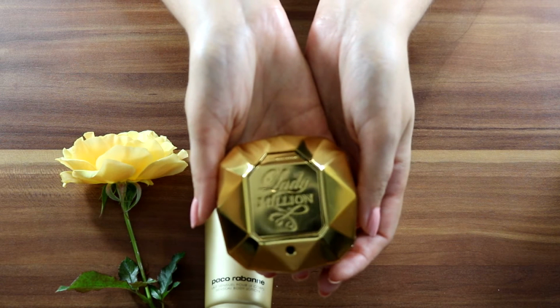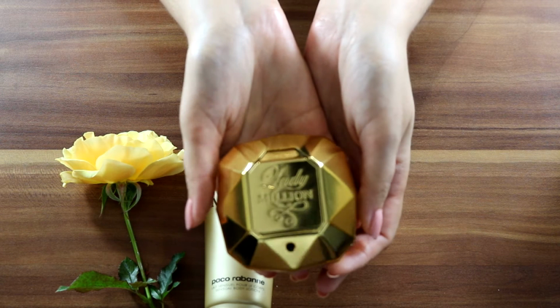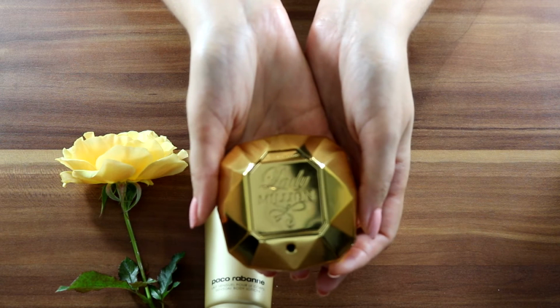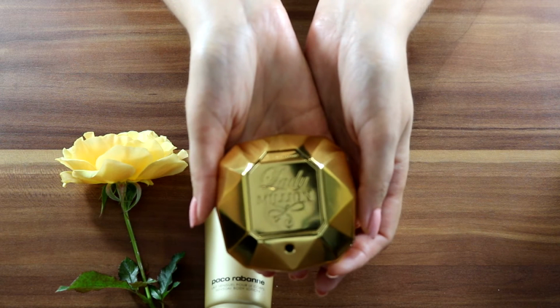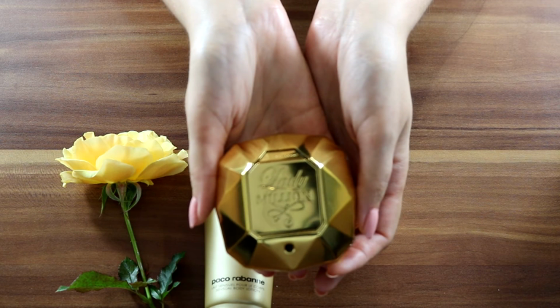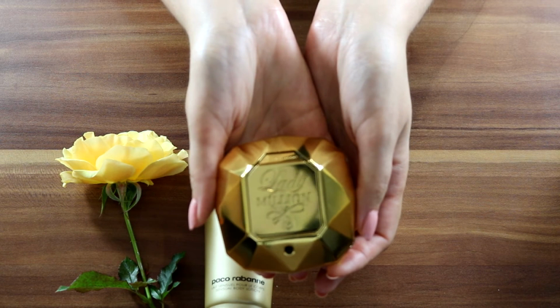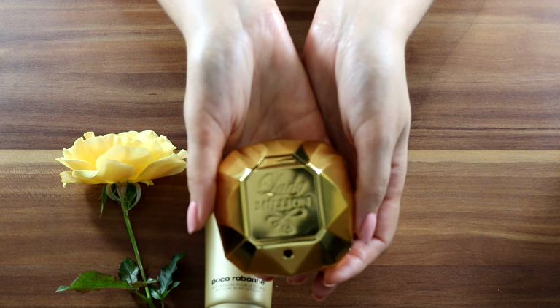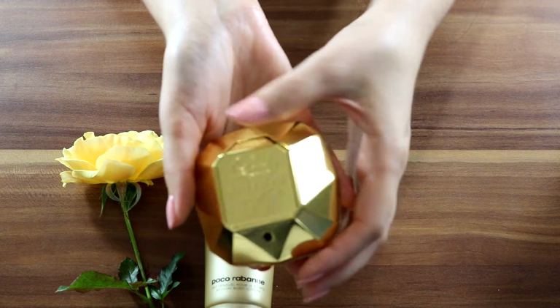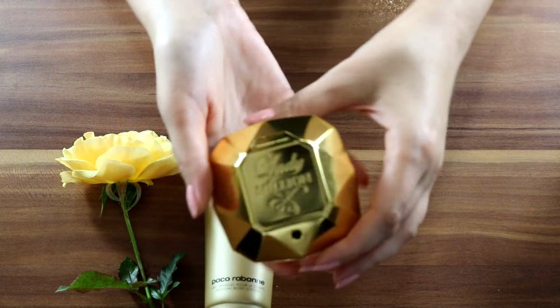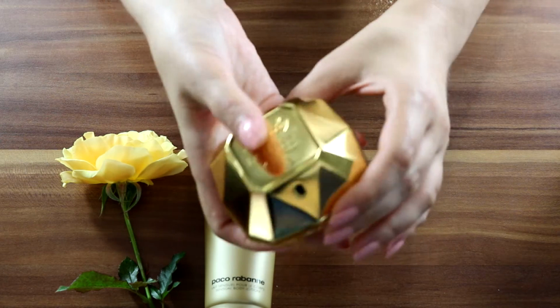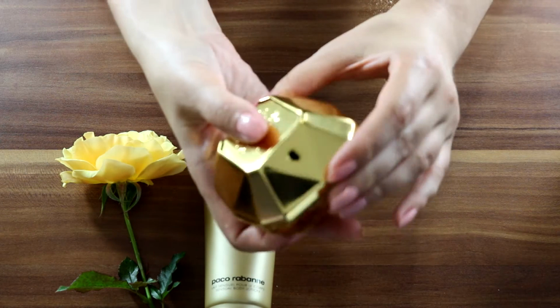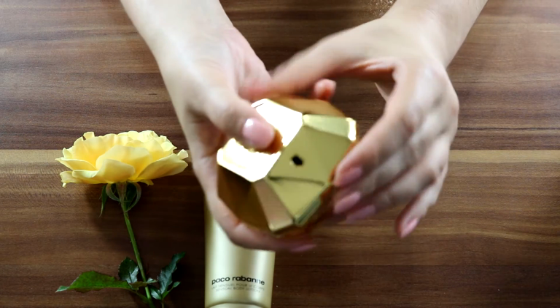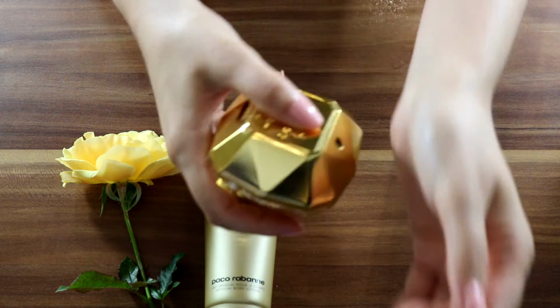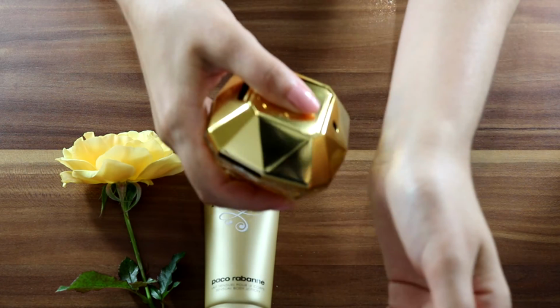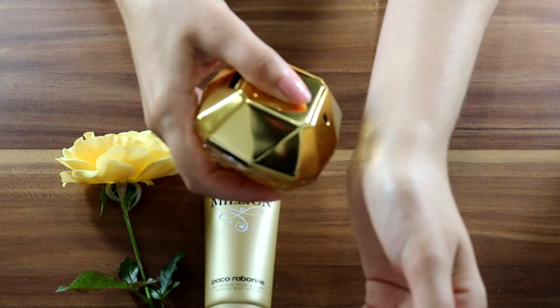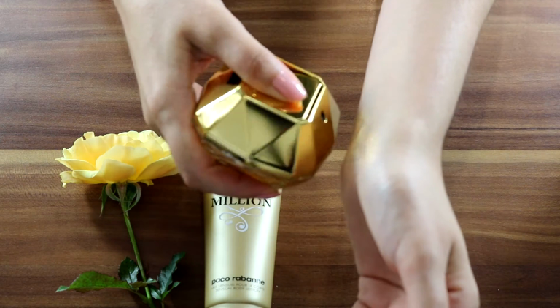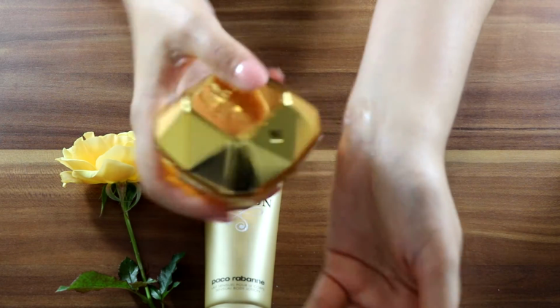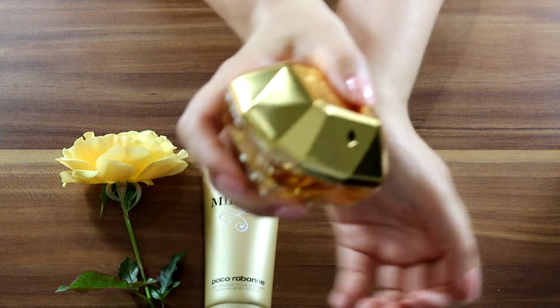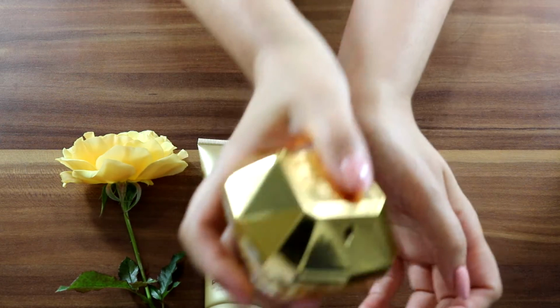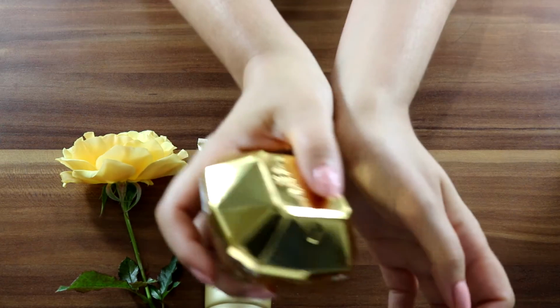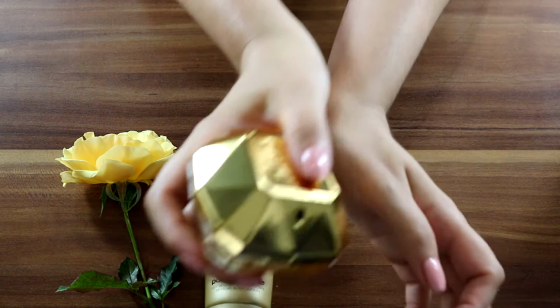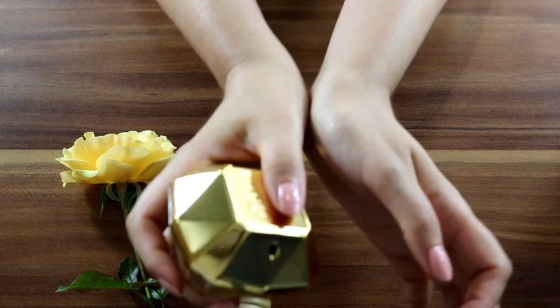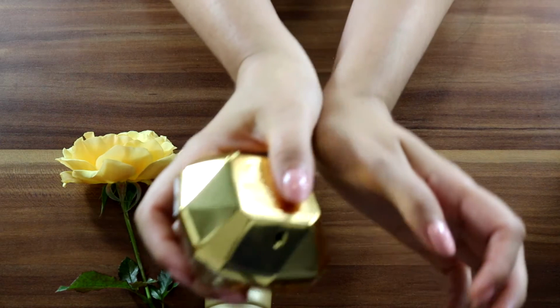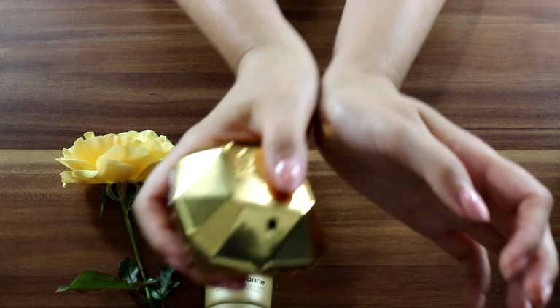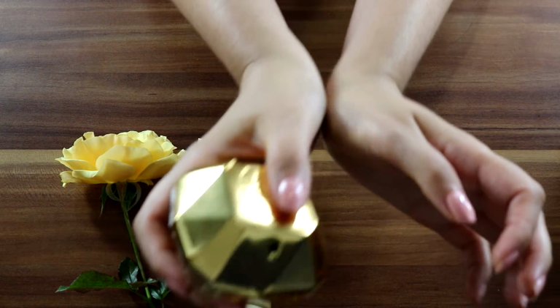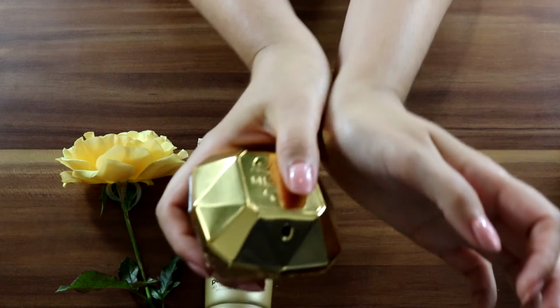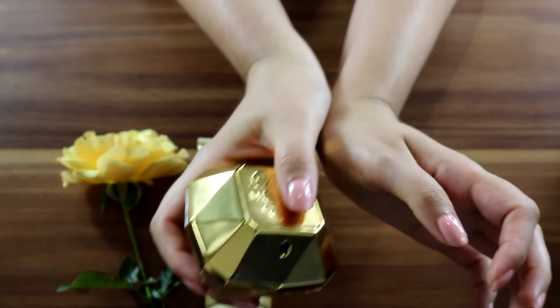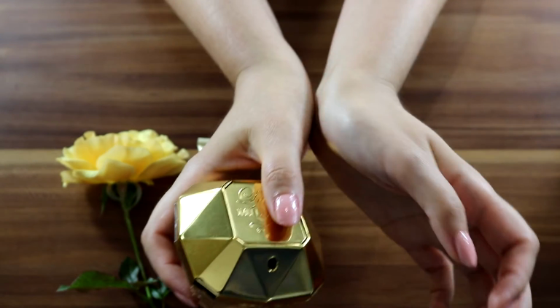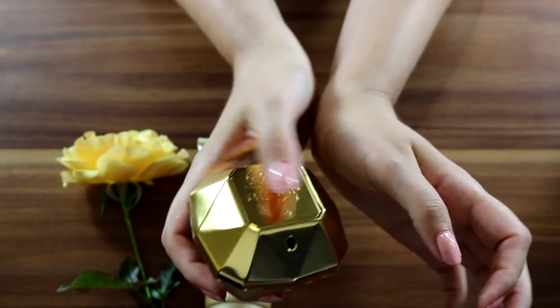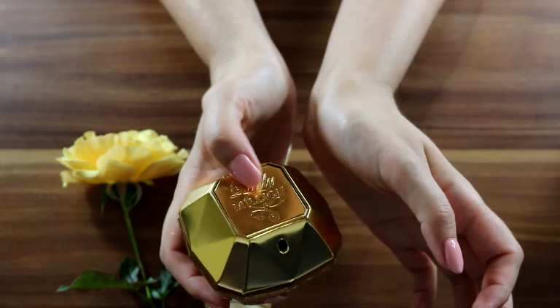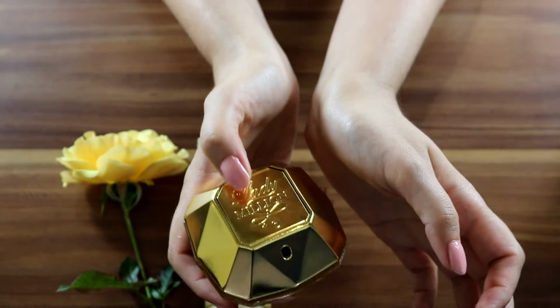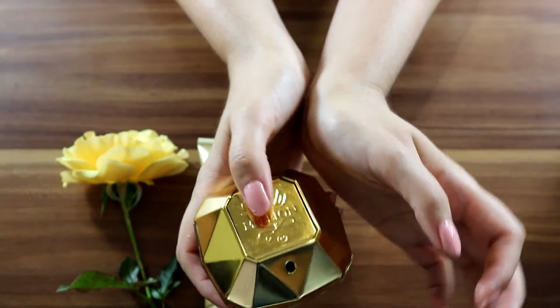It sounds like a delicious dessert! Let's spray it. It sprays quite nicely and is easy to press.